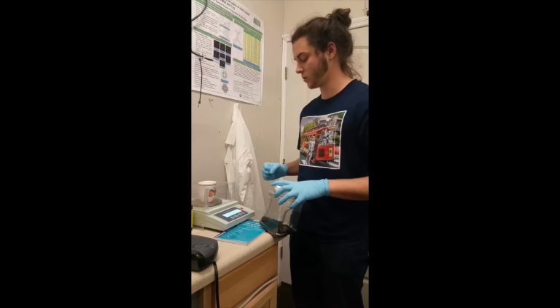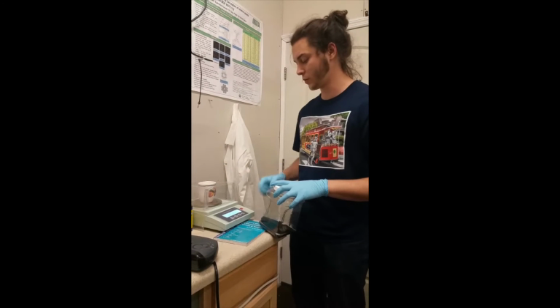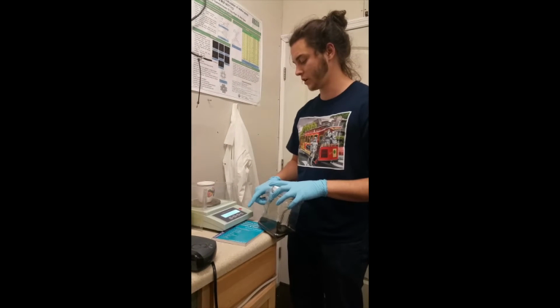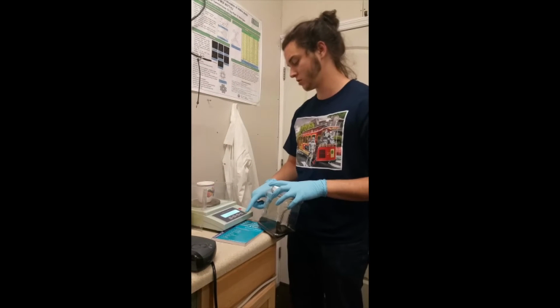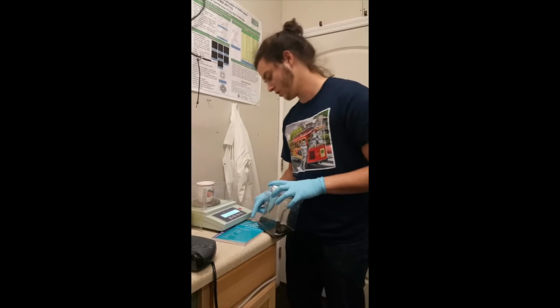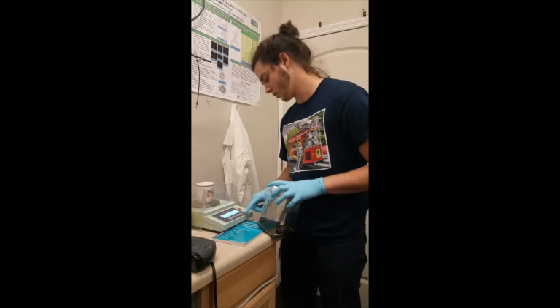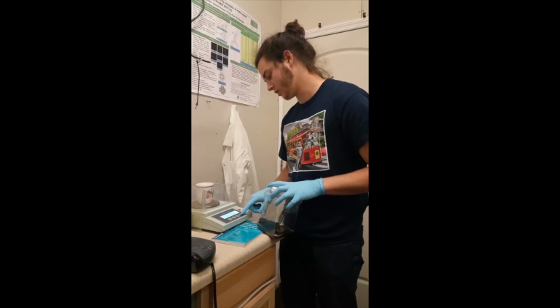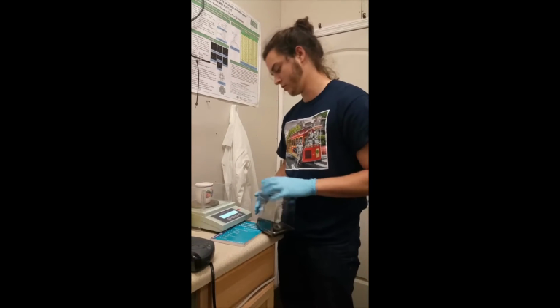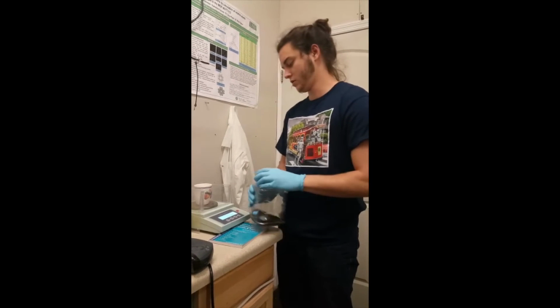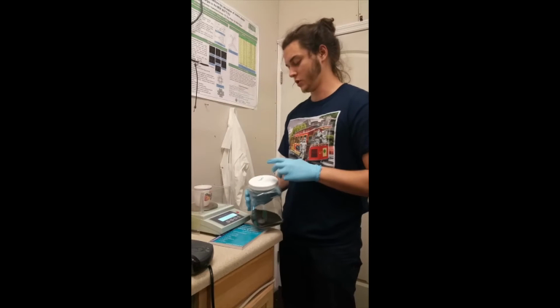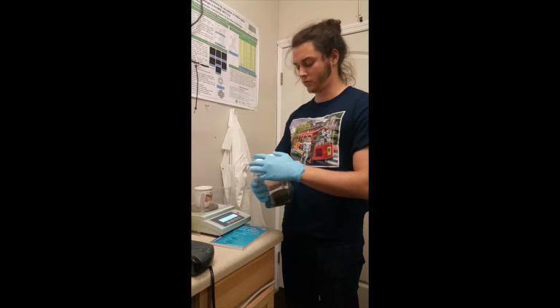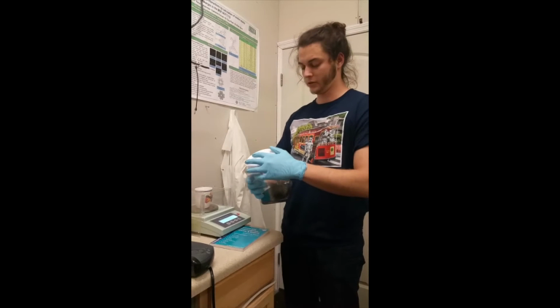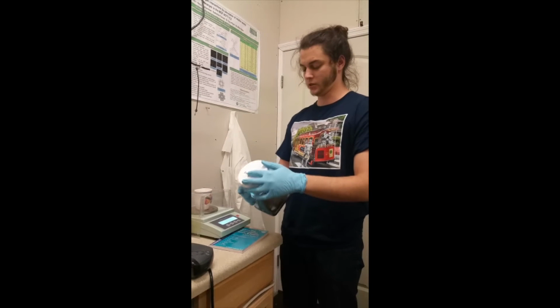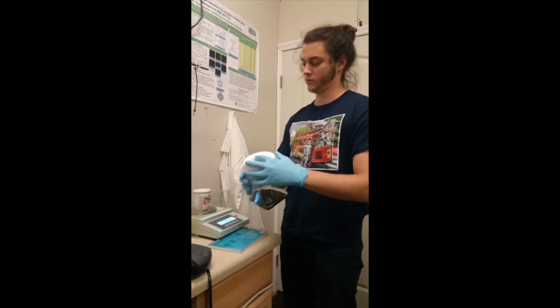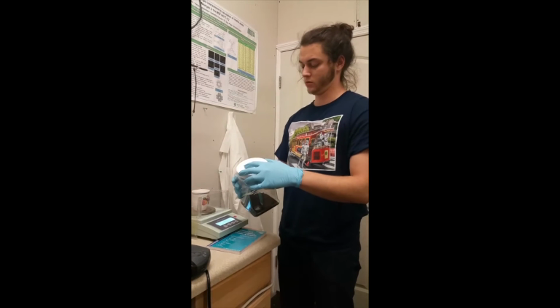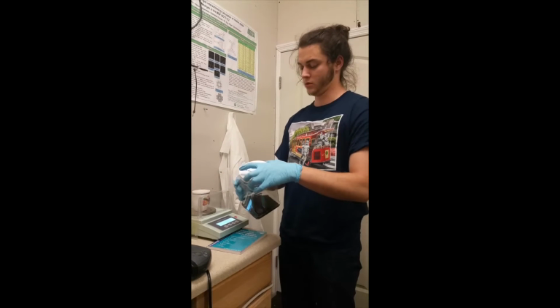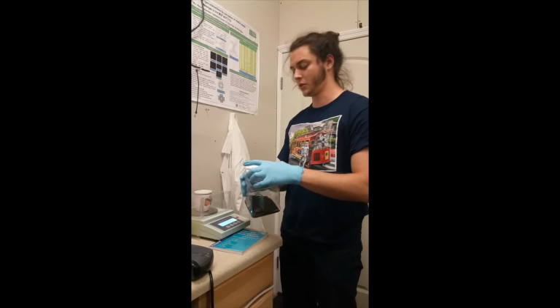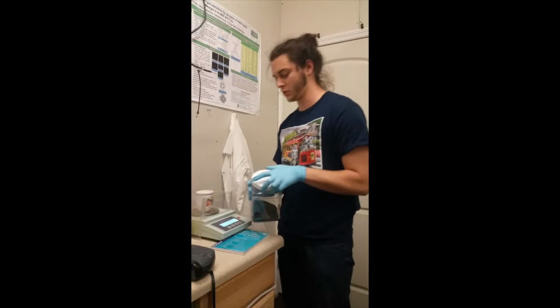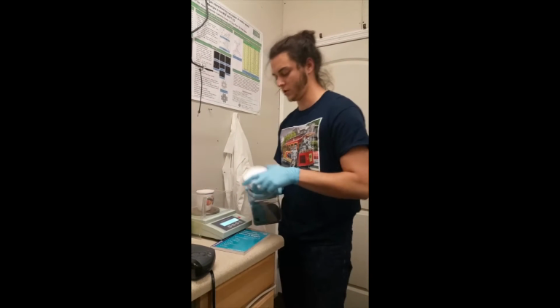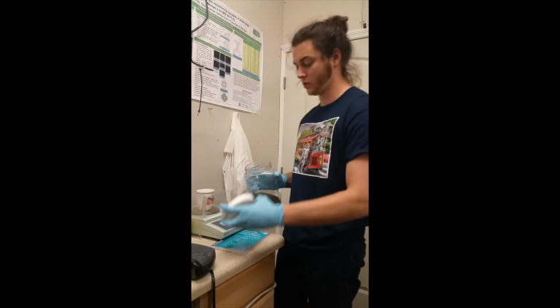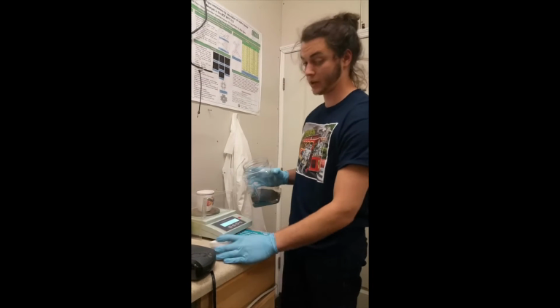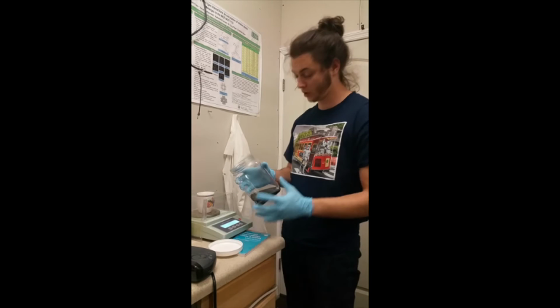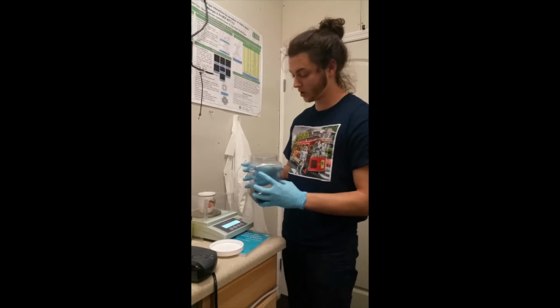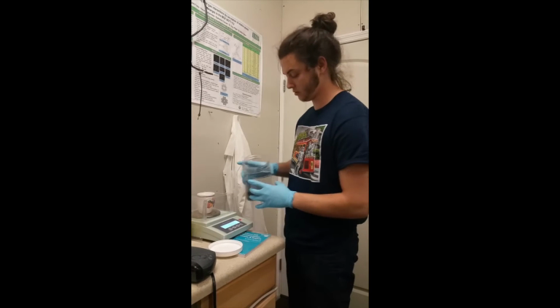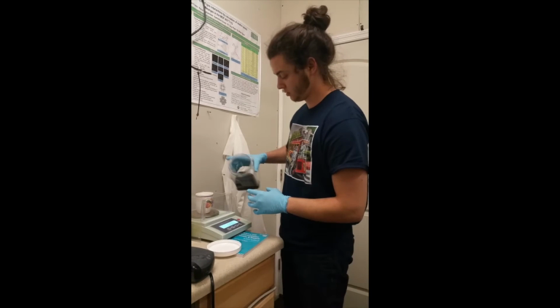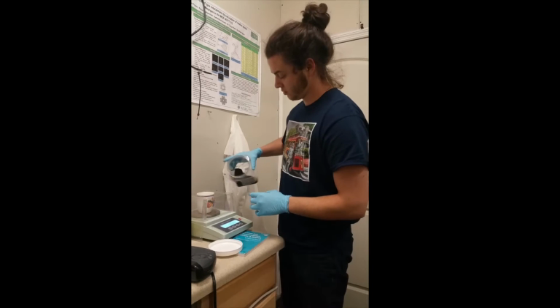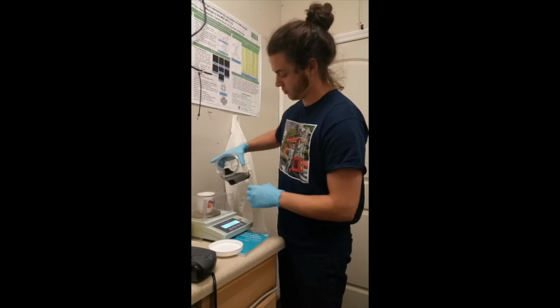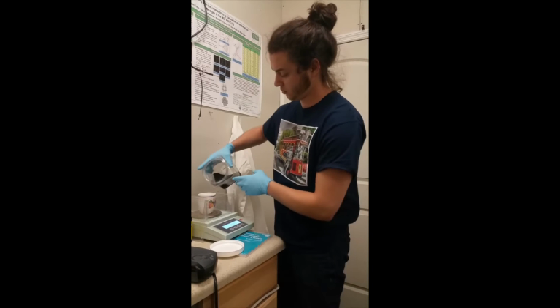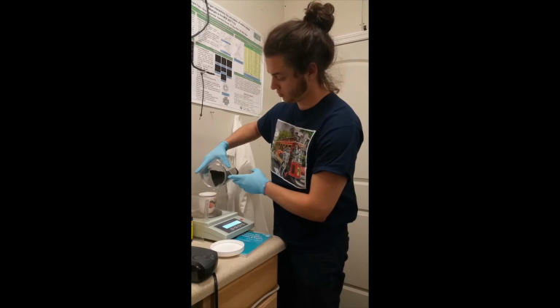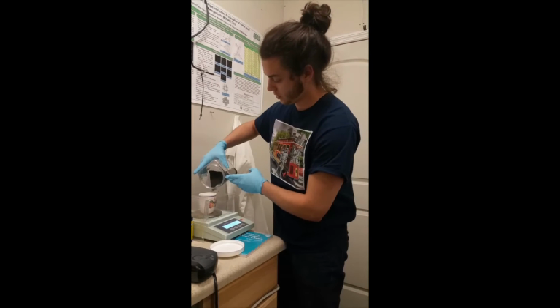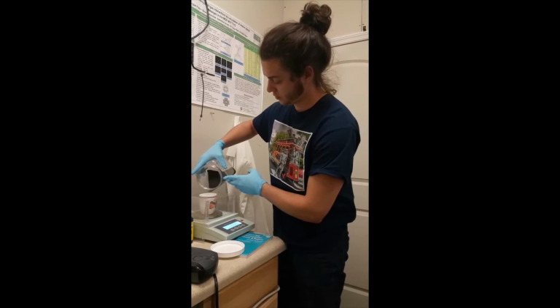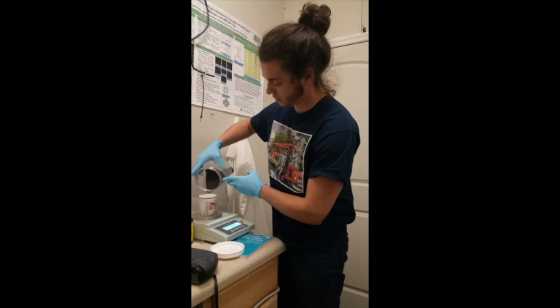I'm going to use my mass balance and measure out roughly 50 grams of the potassium permanganate into the container.